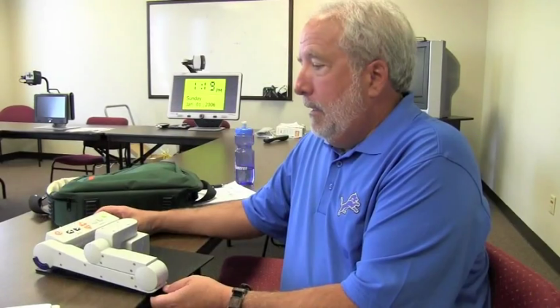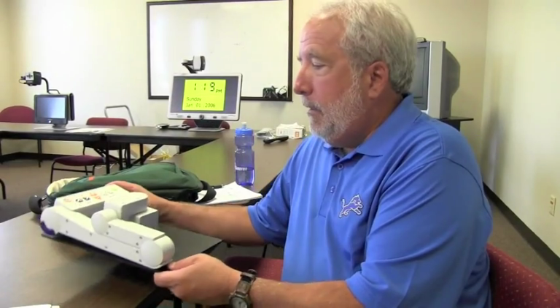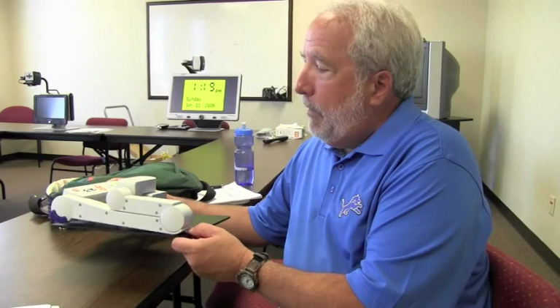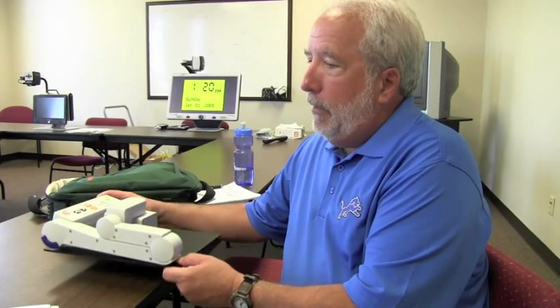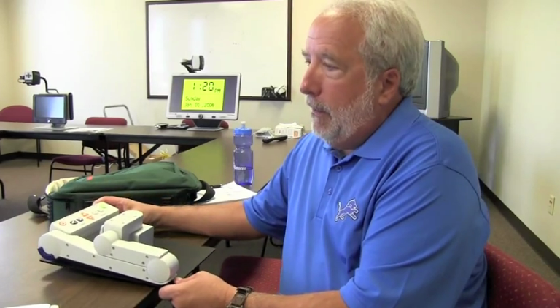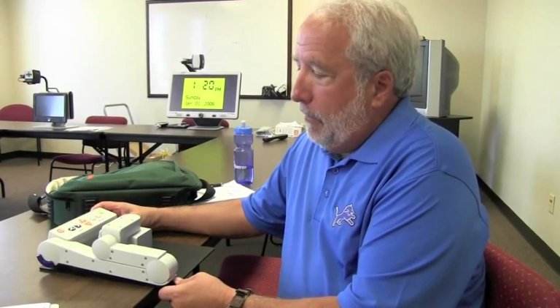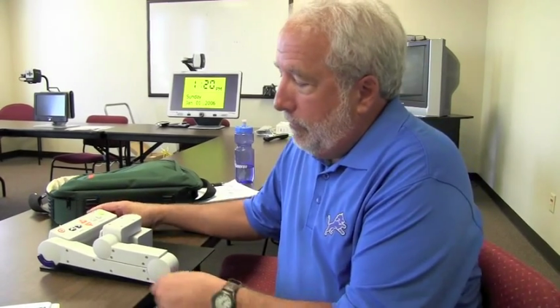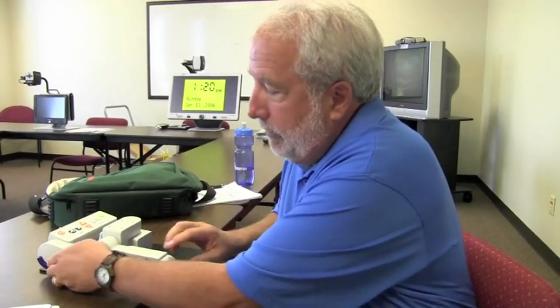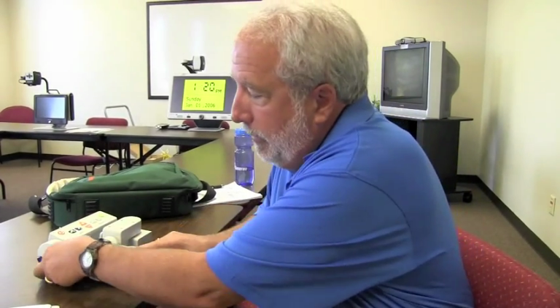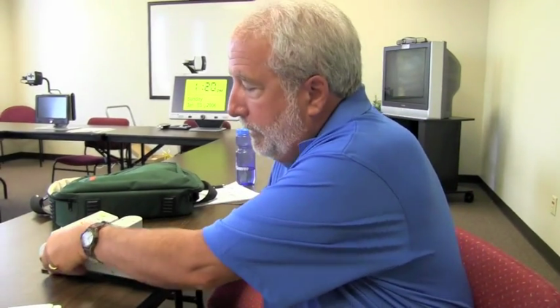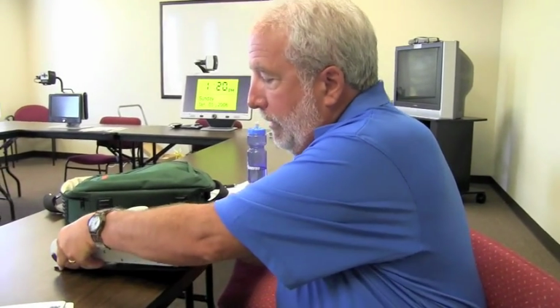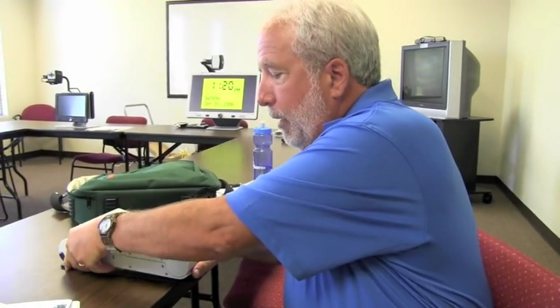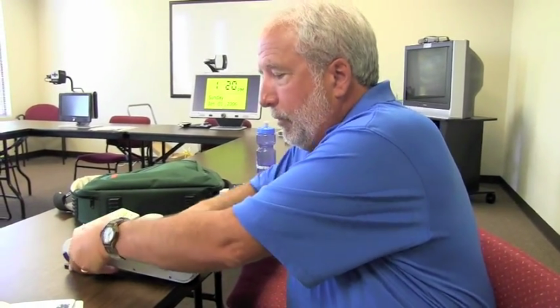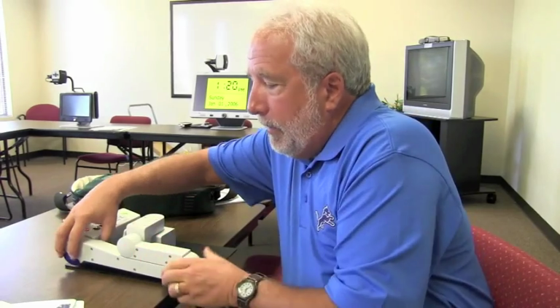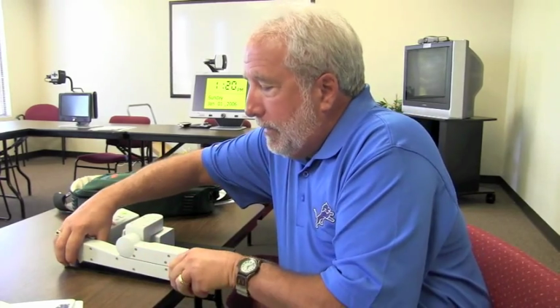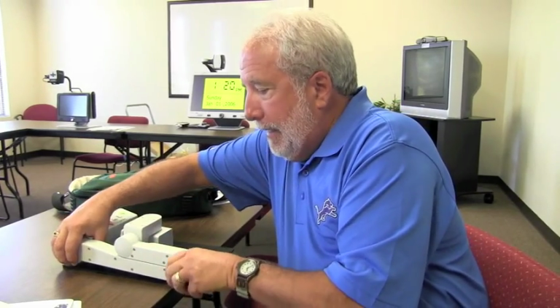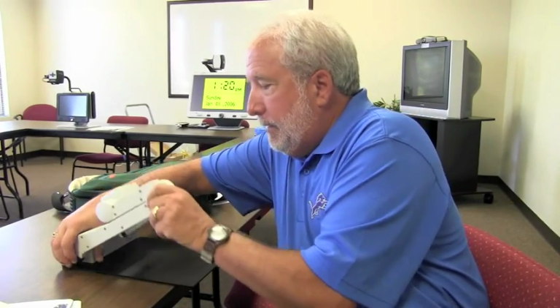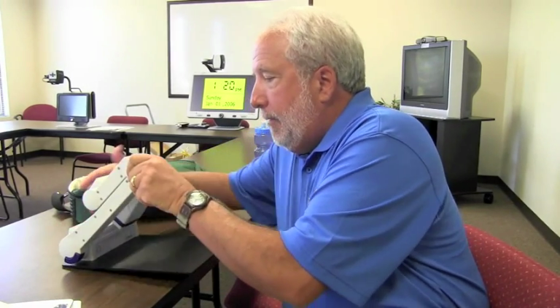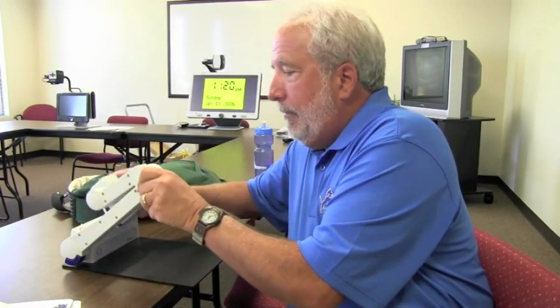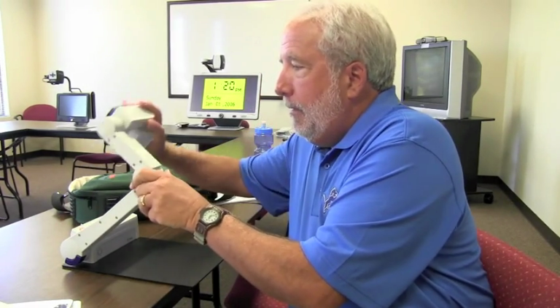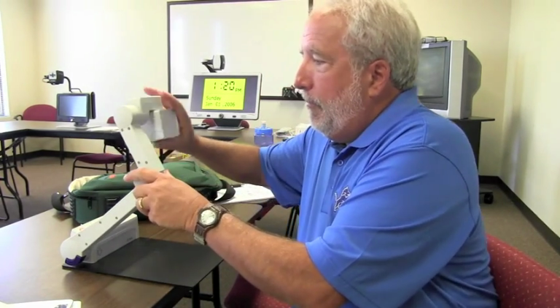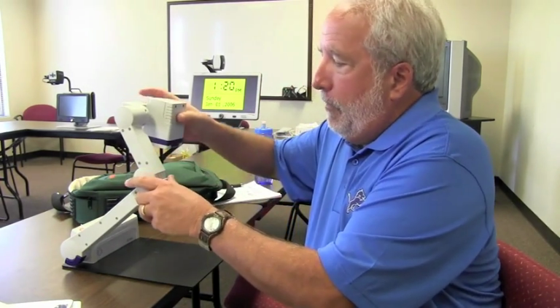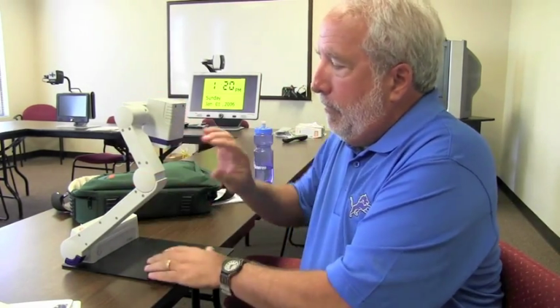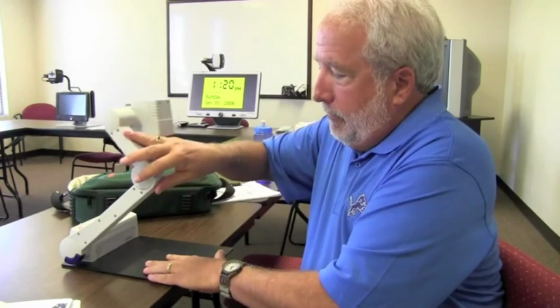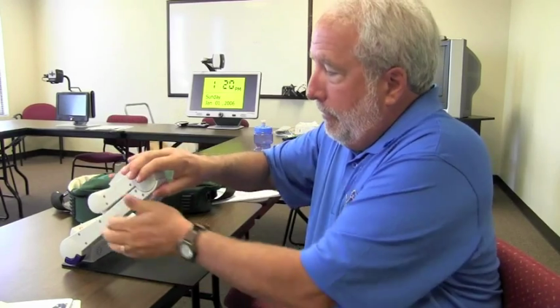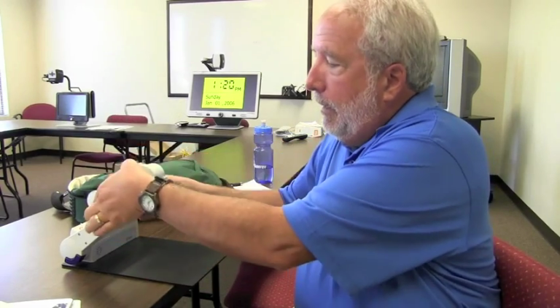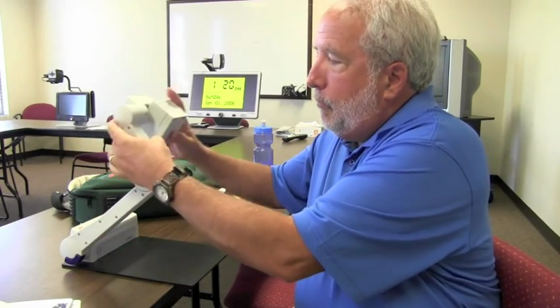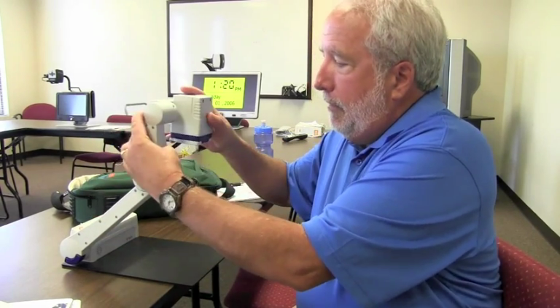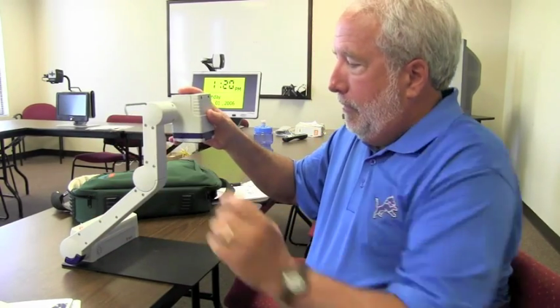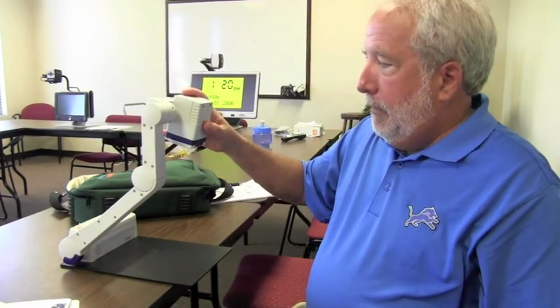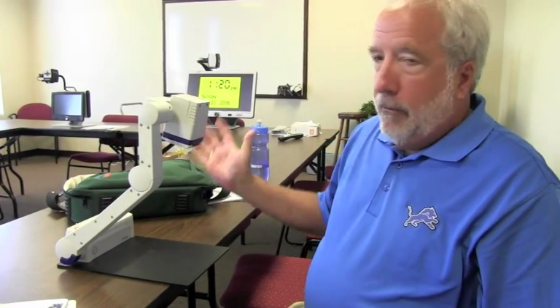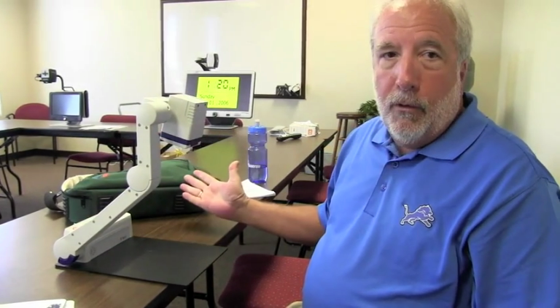This is the new eBot completely collapsed down. I simply have to push the one button here on the side and it raises it up. Flip the camera around and now it's ready to work.